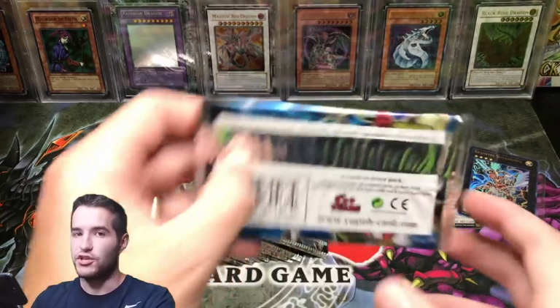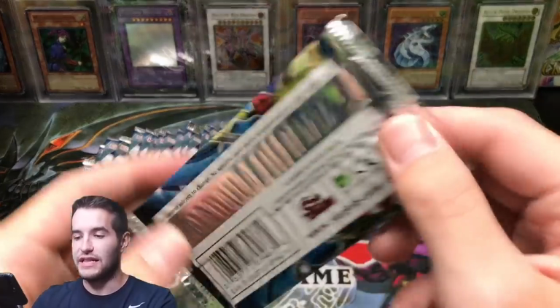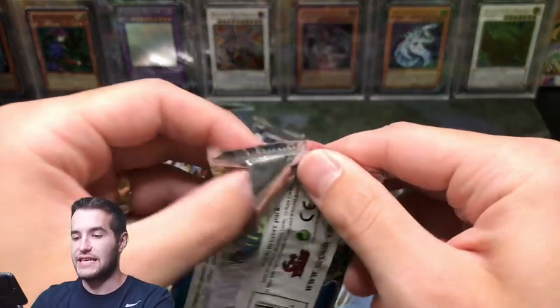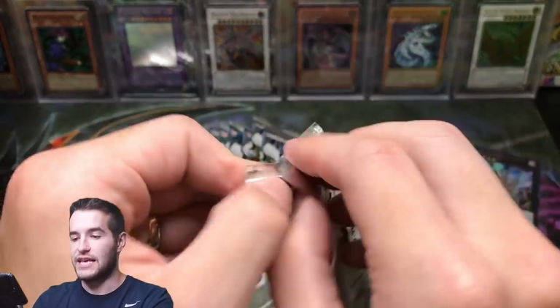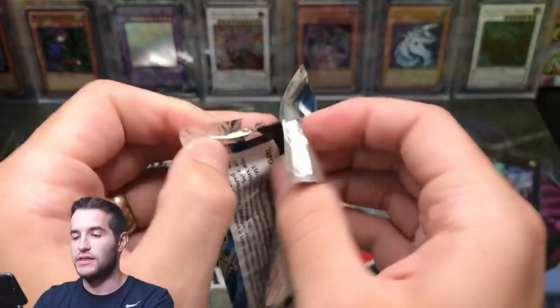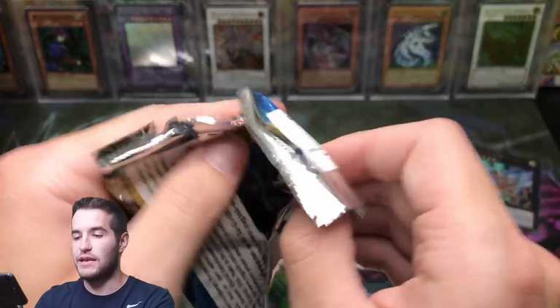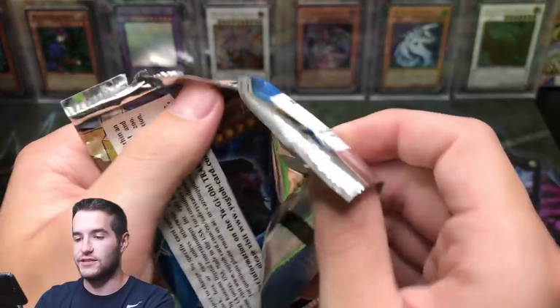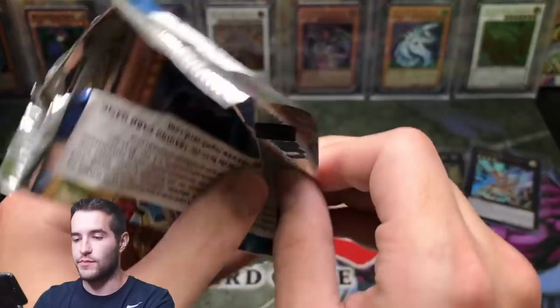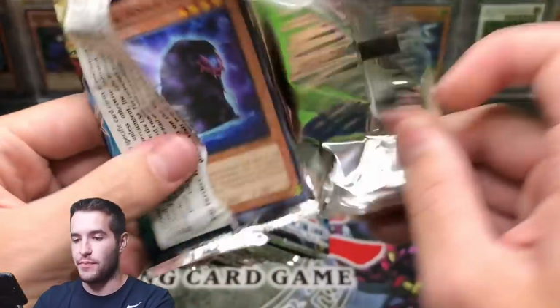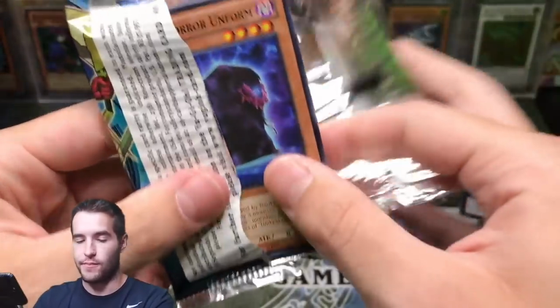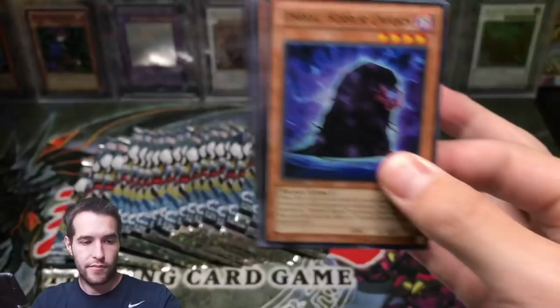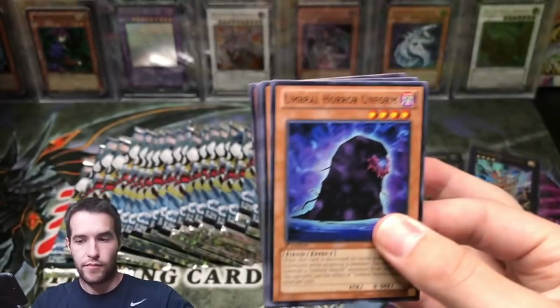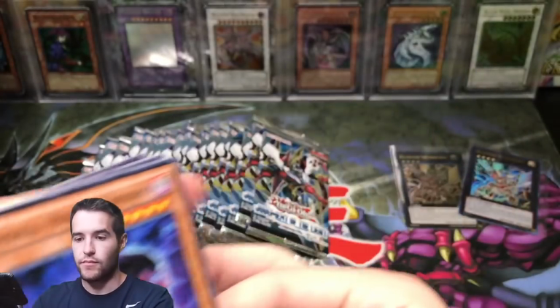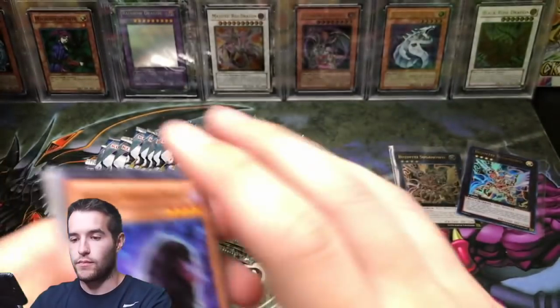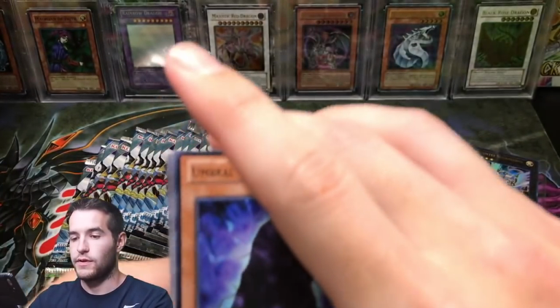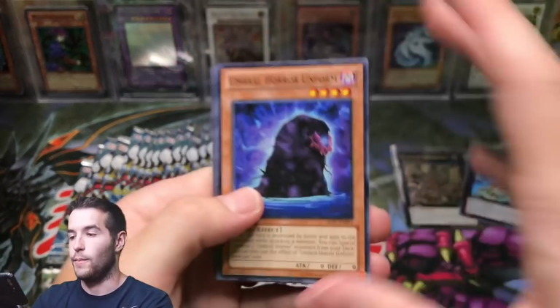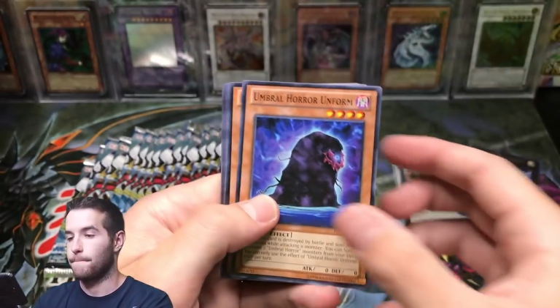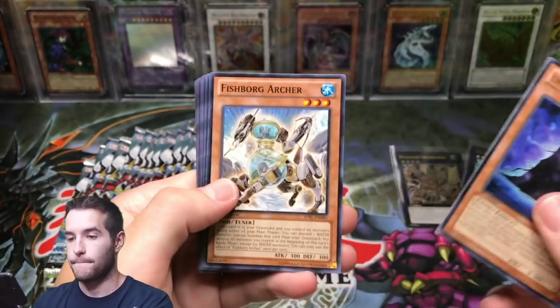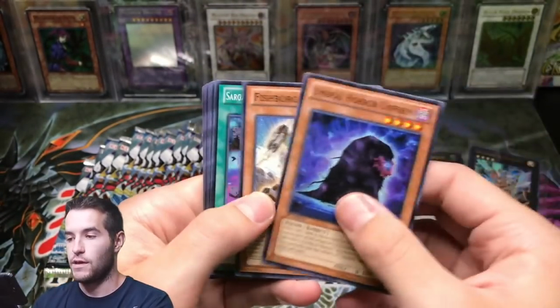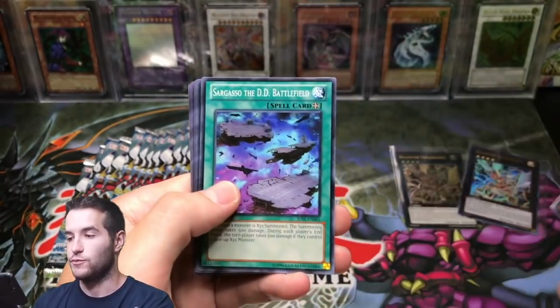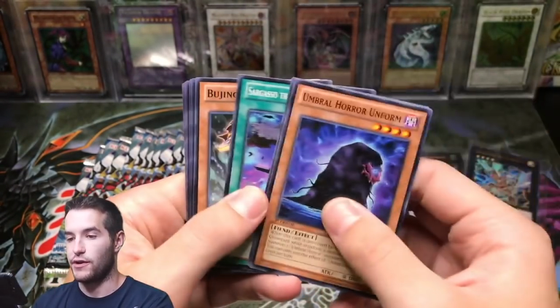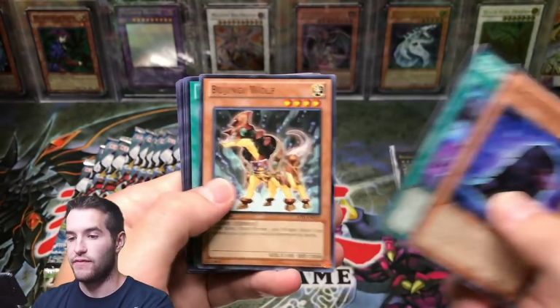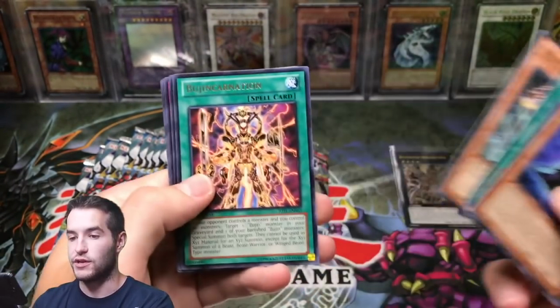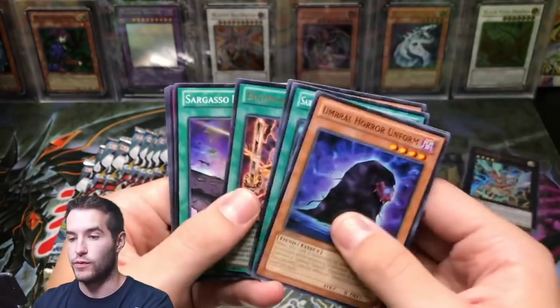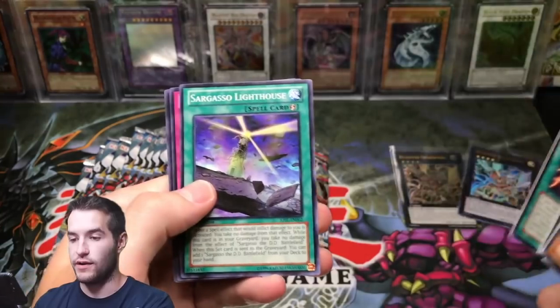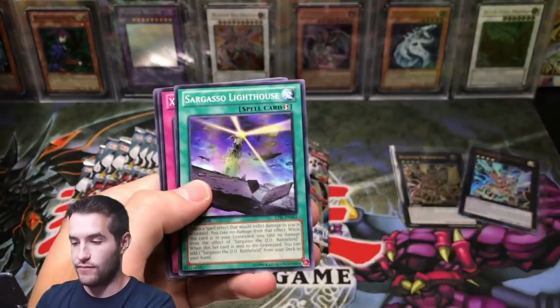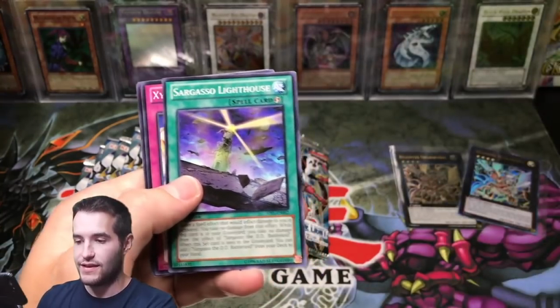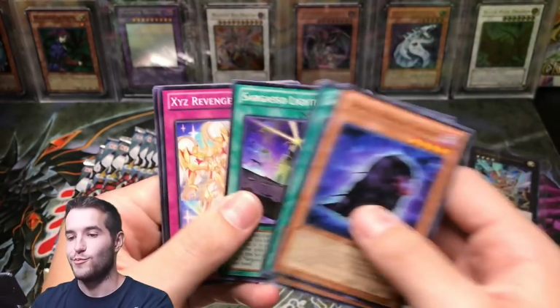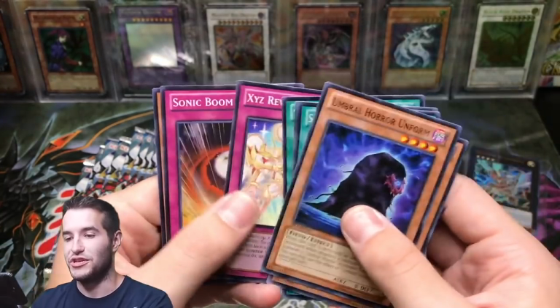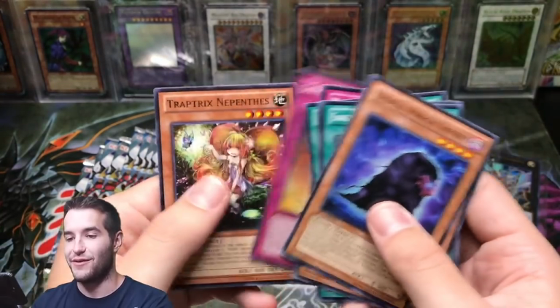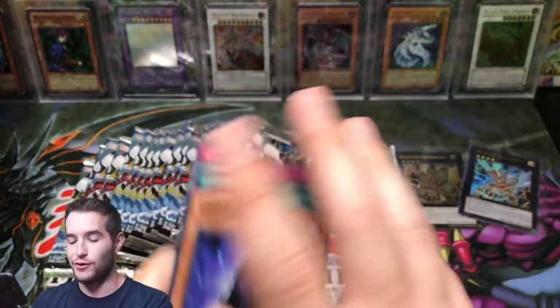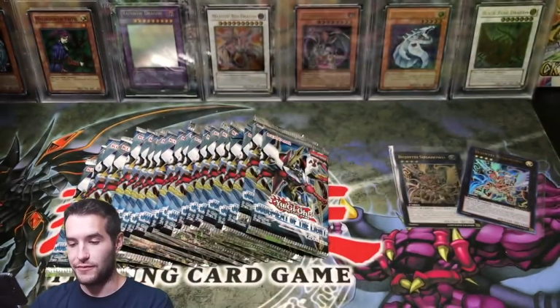Judgment of the Light, can you please bless us with something epic? Come on, Fishborg Anchor — if that was a ghost rare — Bujingi, I would totally pull it.